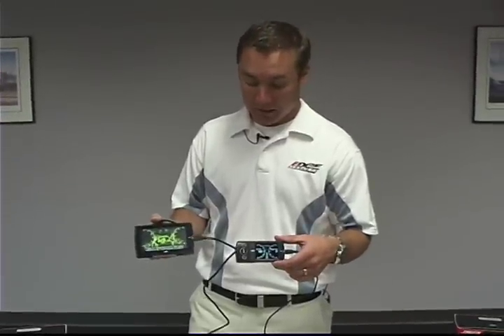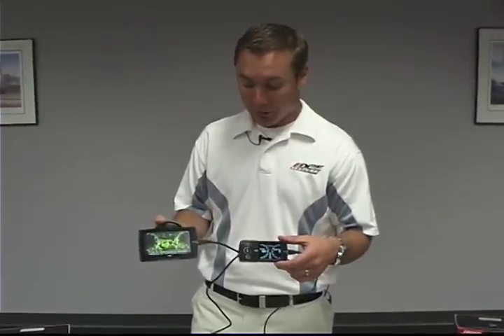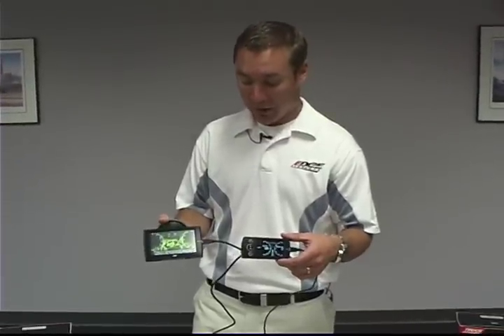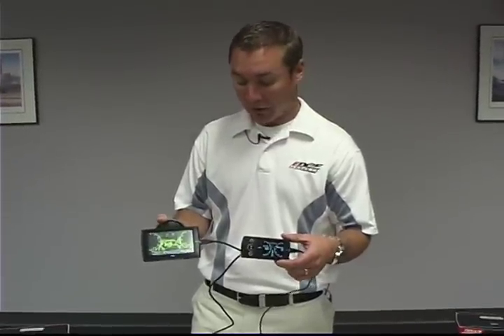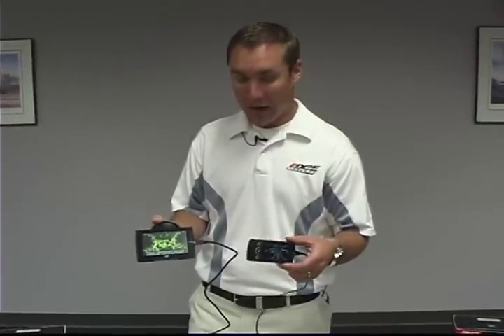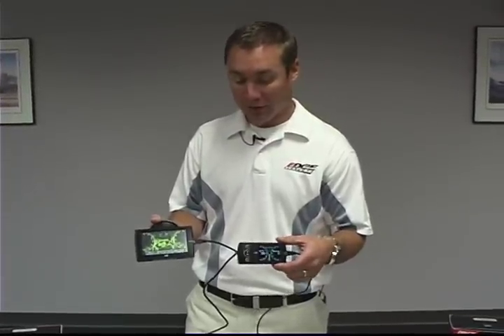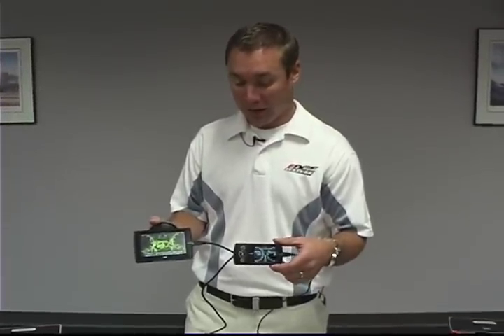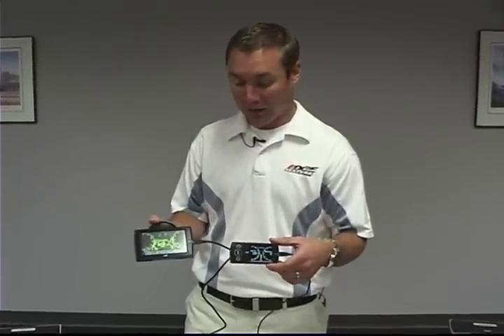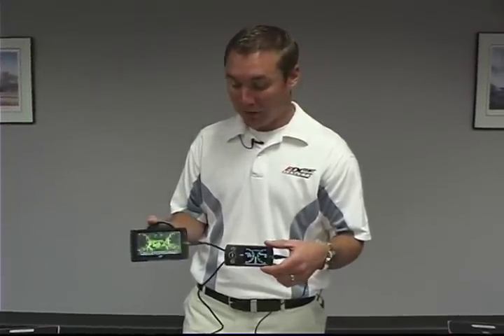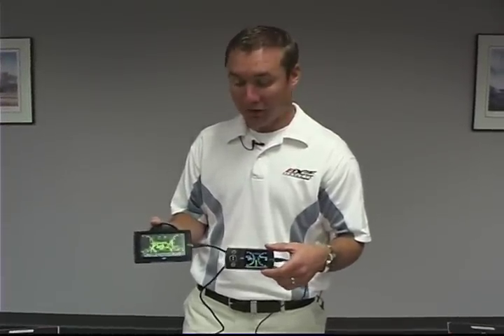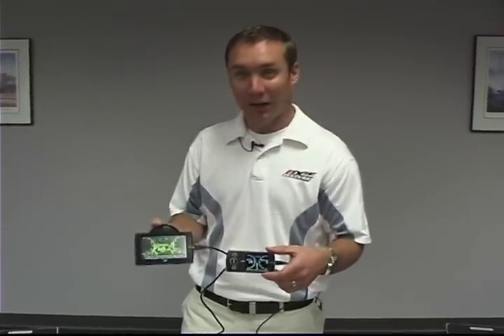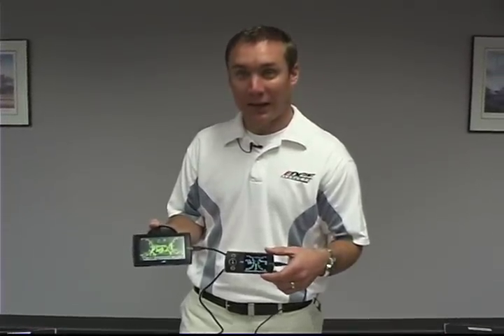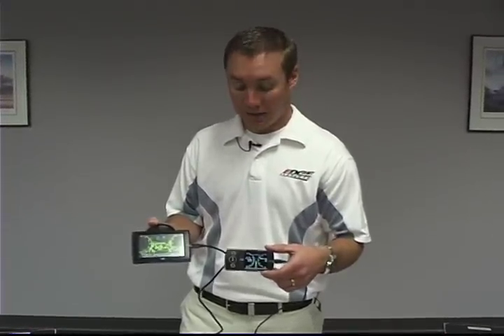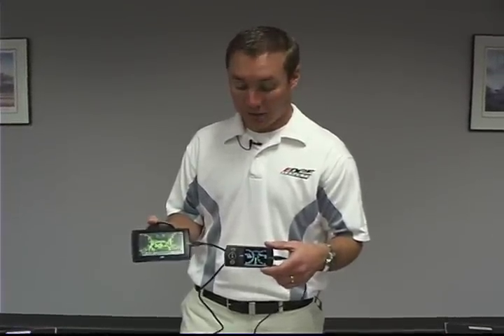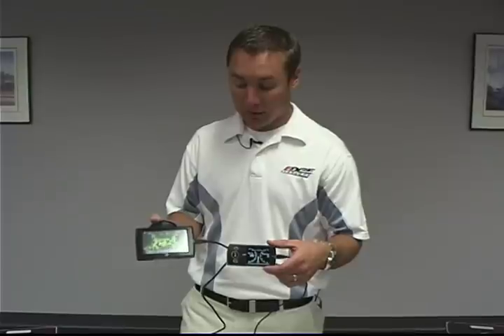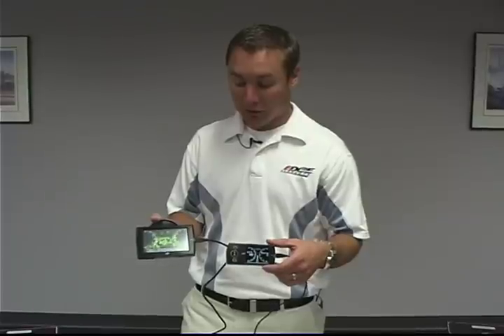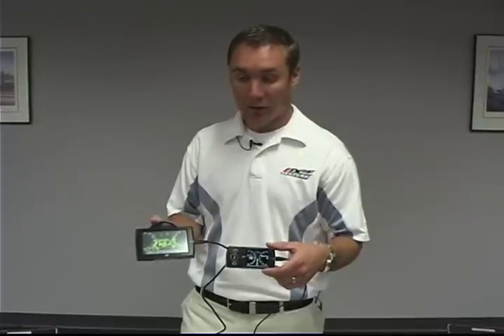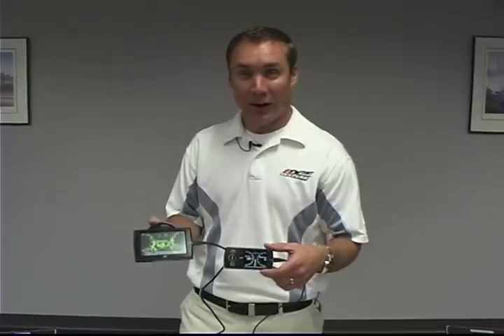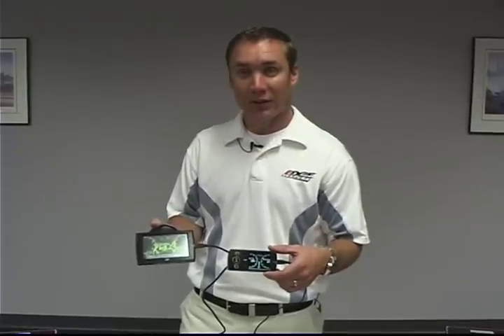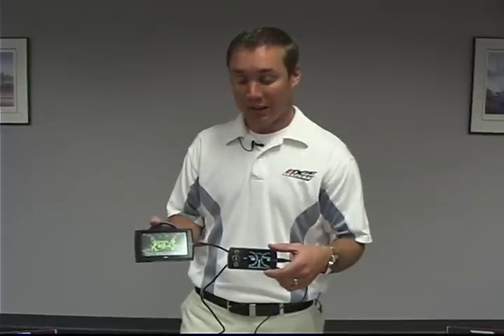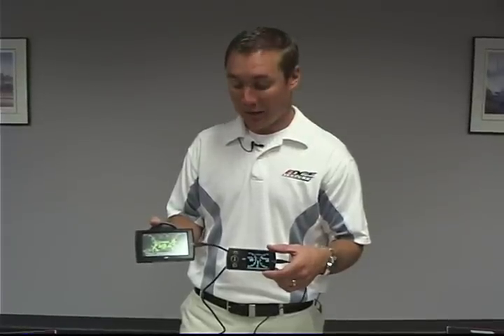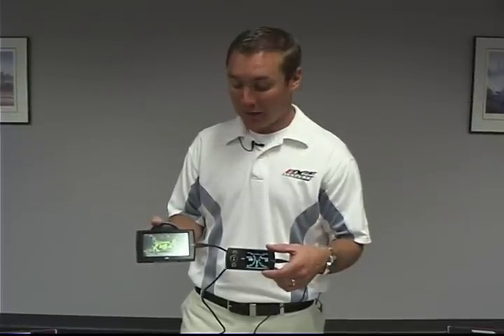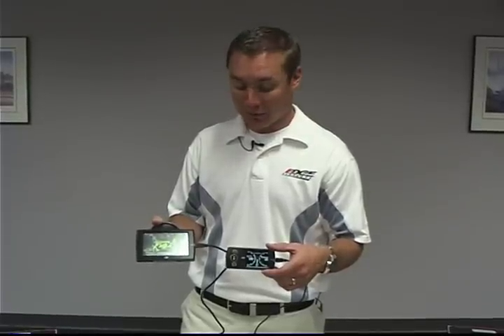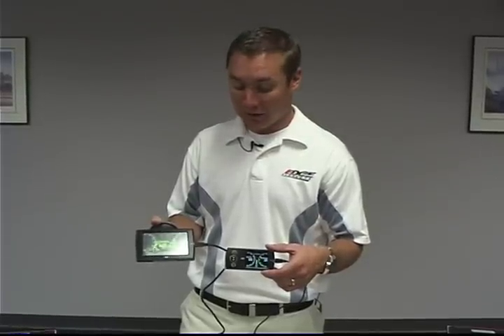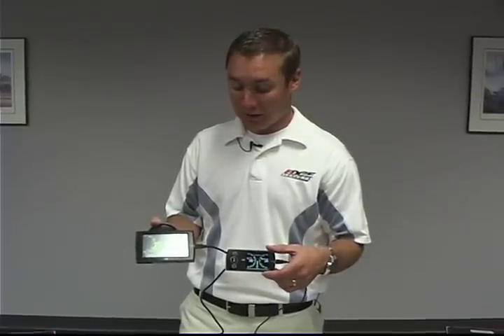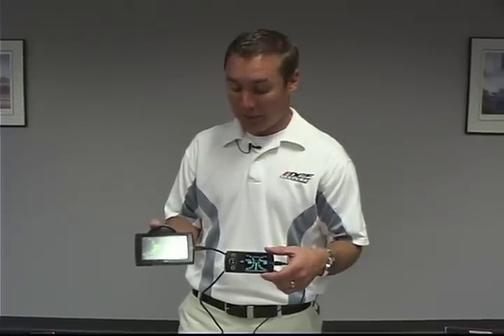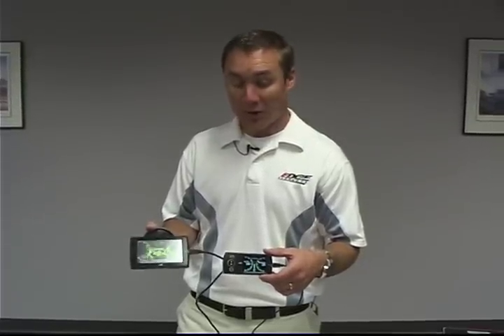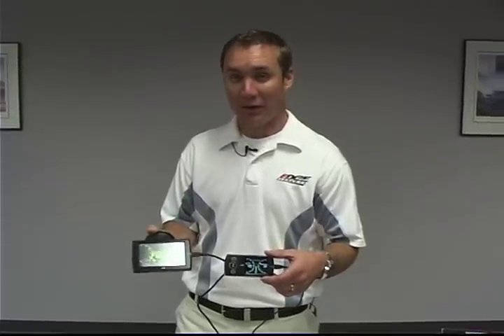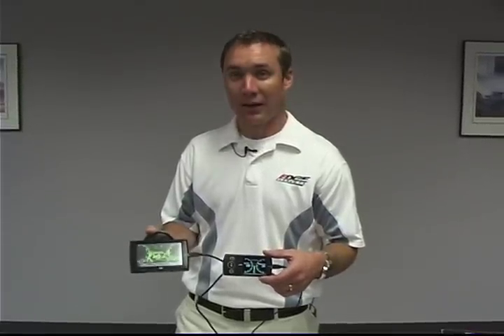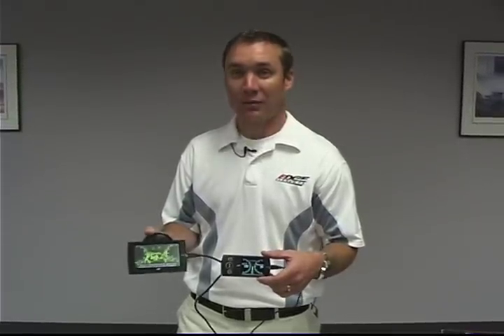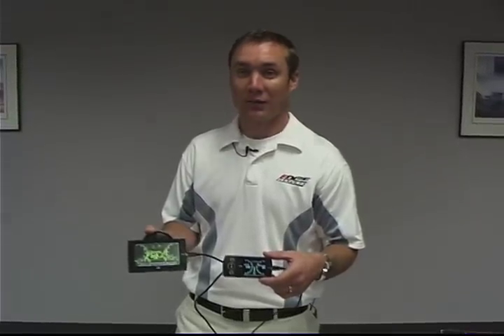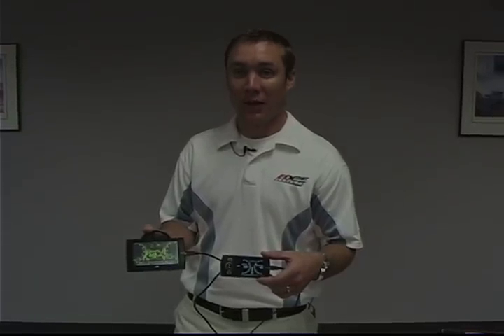Both are a great option in comparison to what's on the market today. They give you complete consumer interaction, customizable screens, and great power, as Edge Products is known to make.